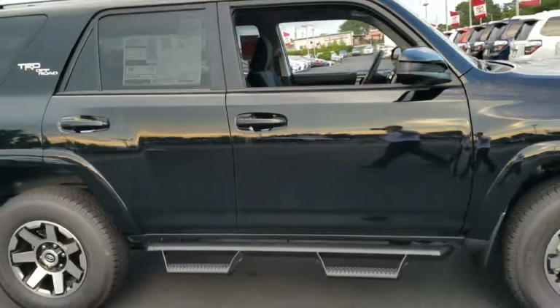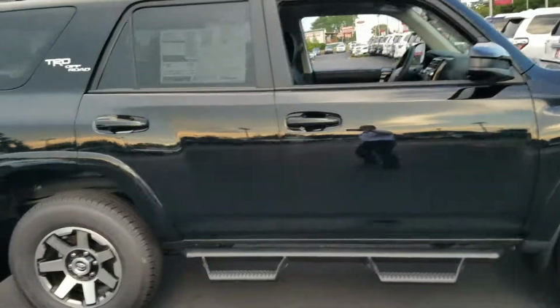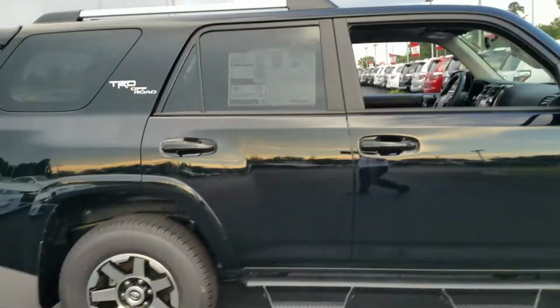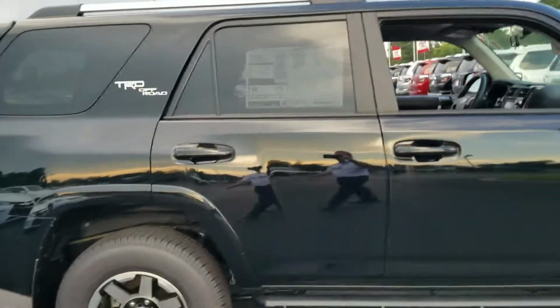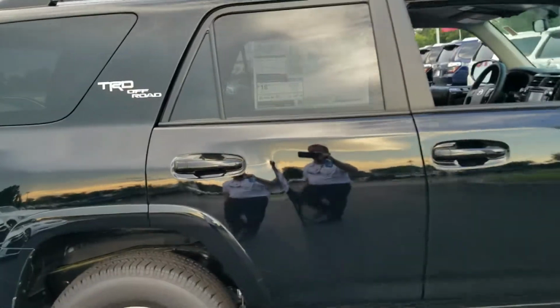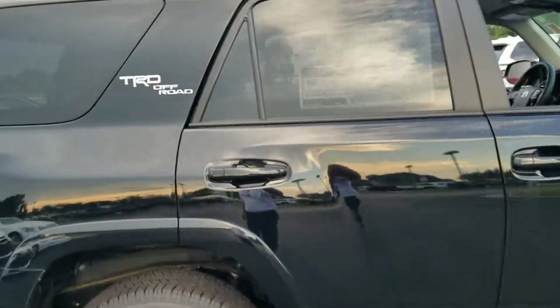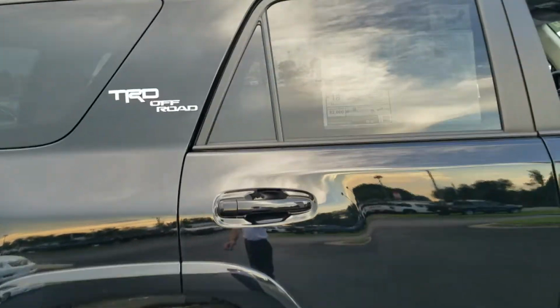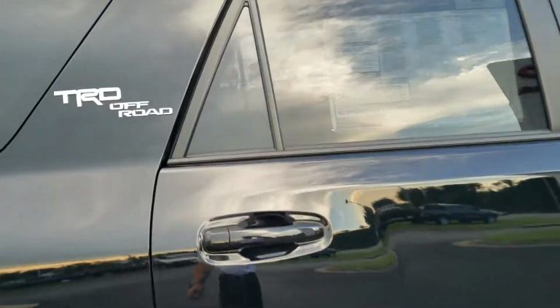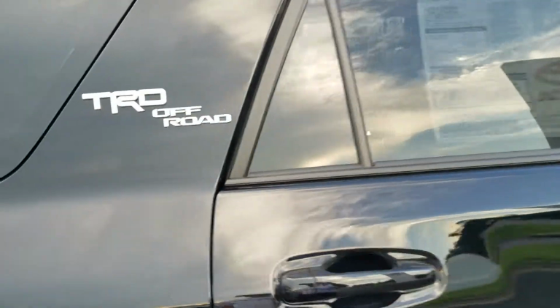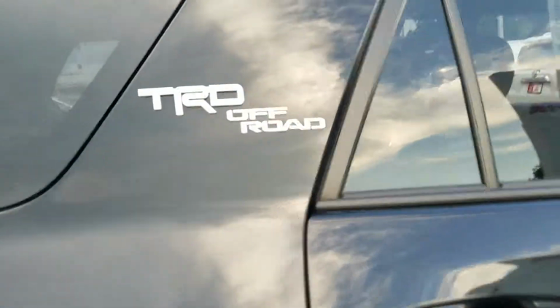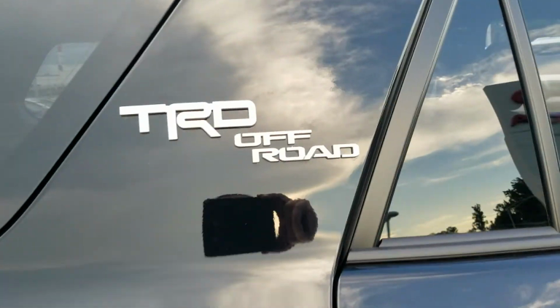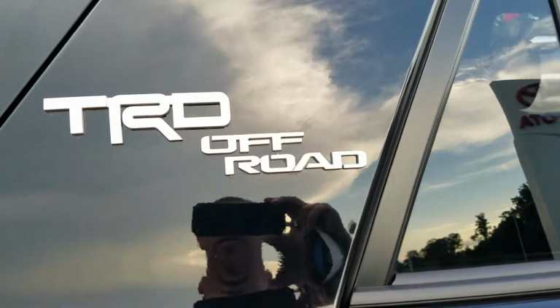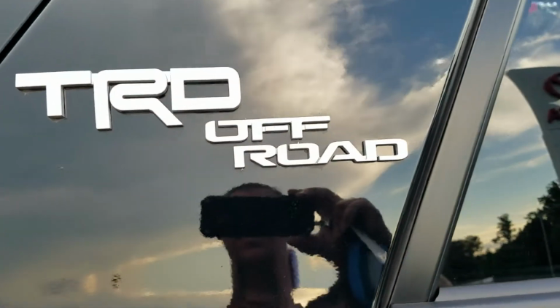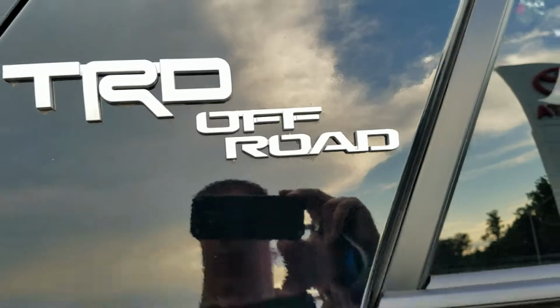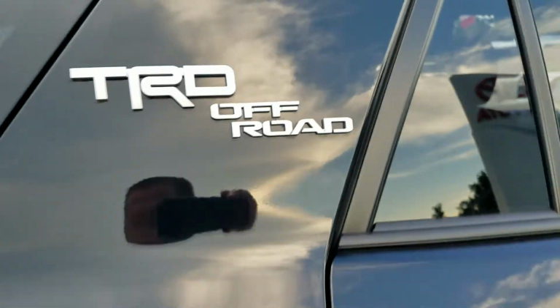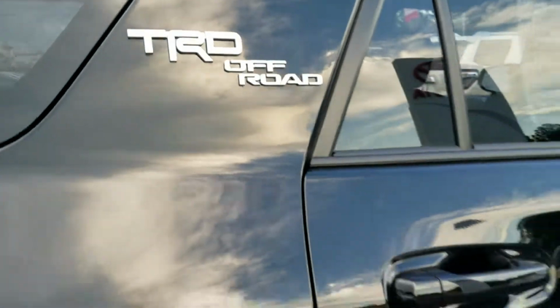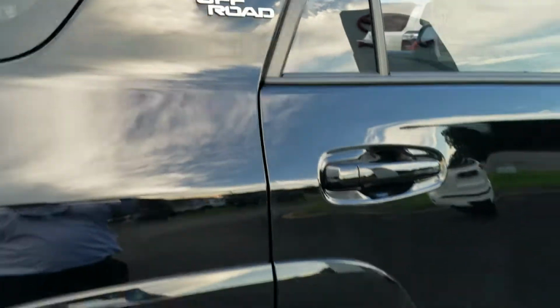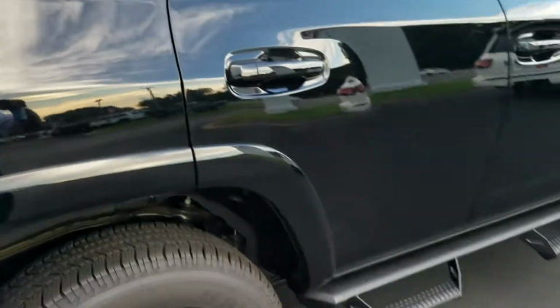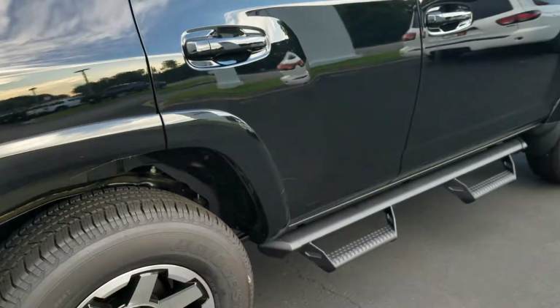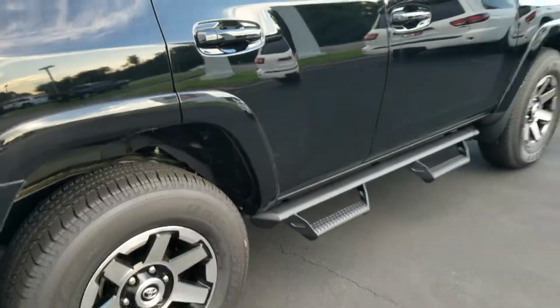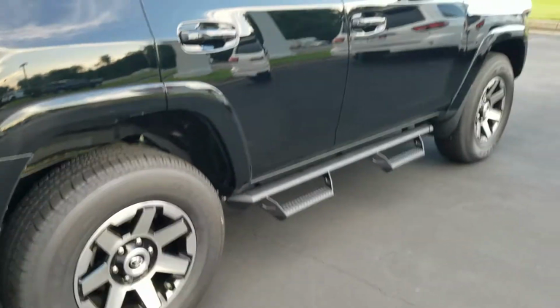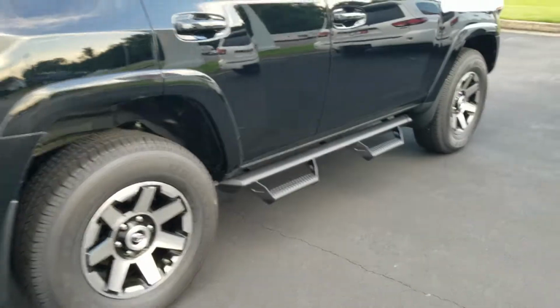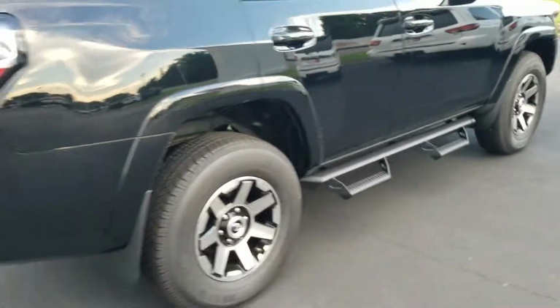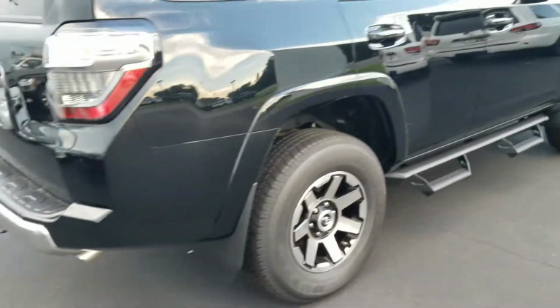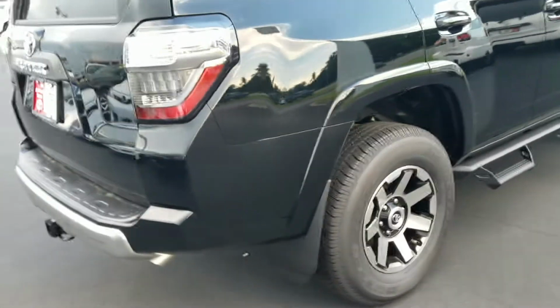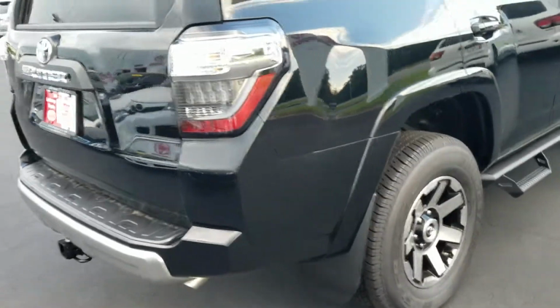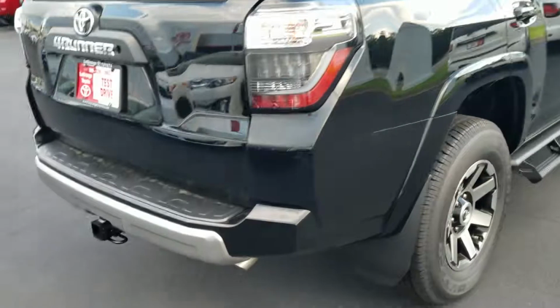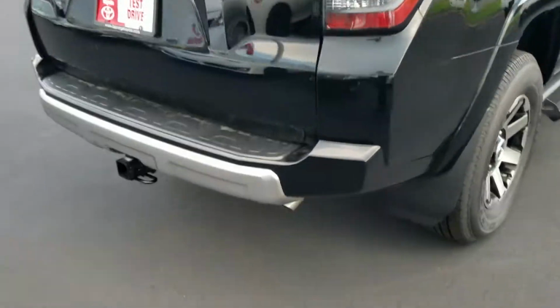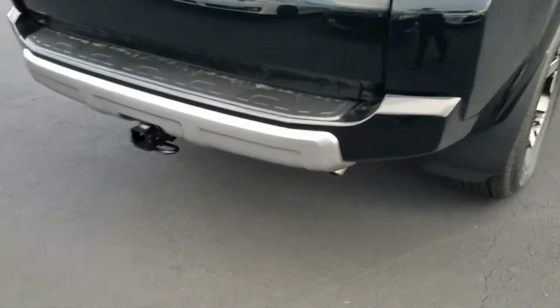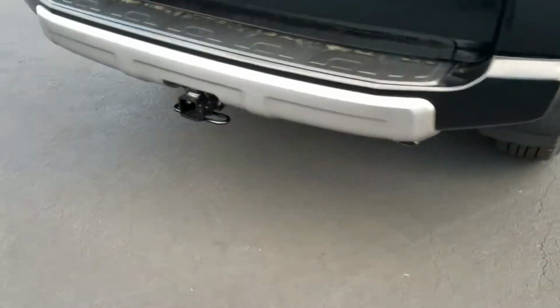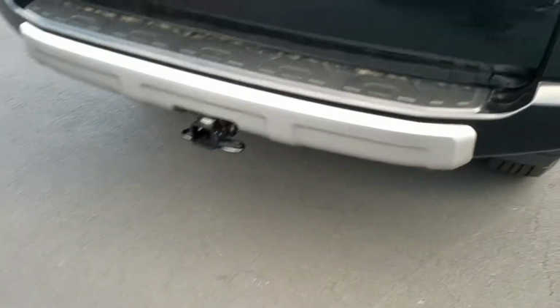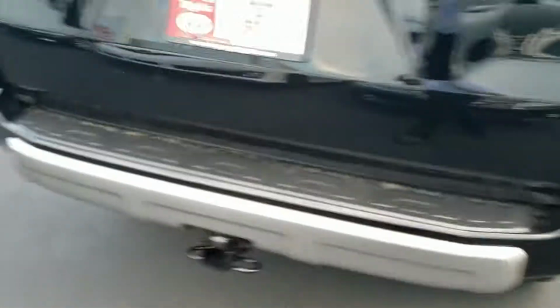Seth, my name is Wayne Pittman here at LaGrange Toyota. We're going to give you tires for life, and we're also going to give you two years and 25,000 miles worth of free service. Factory tow package.